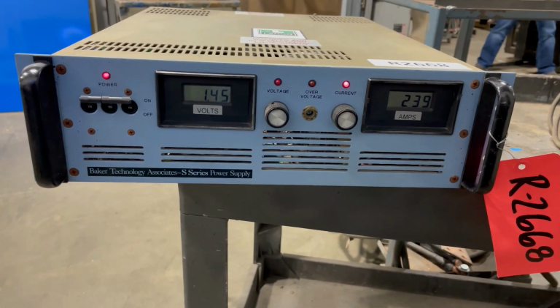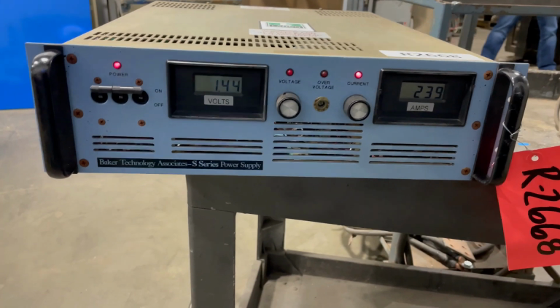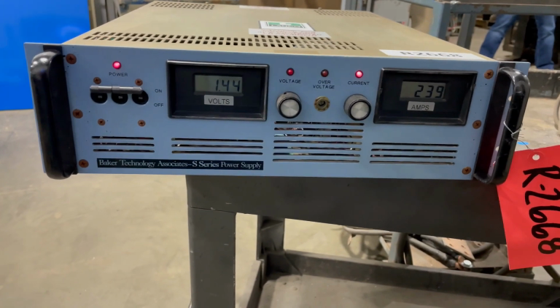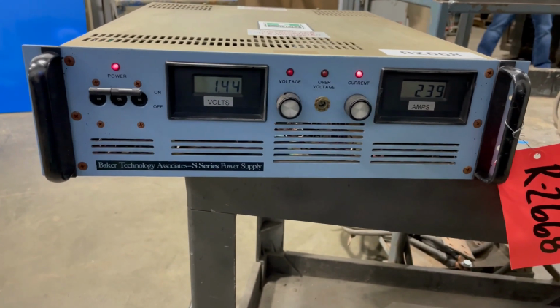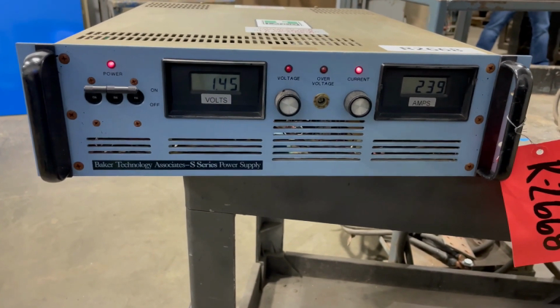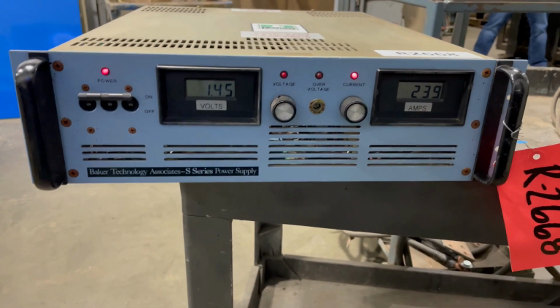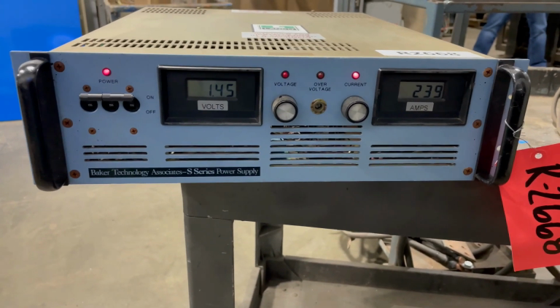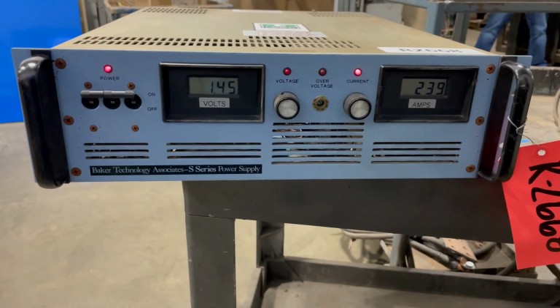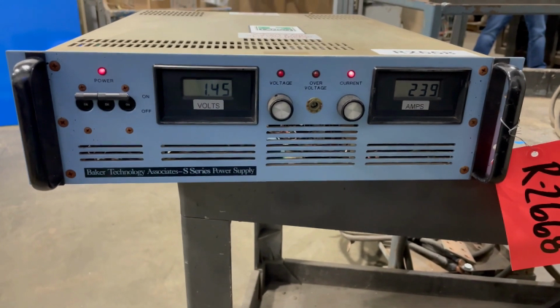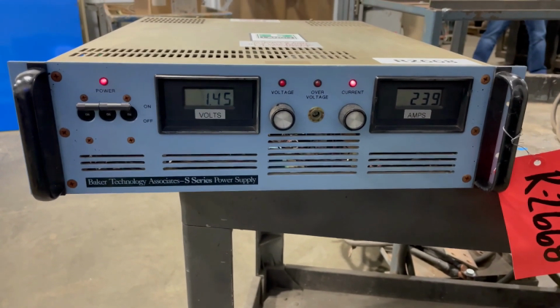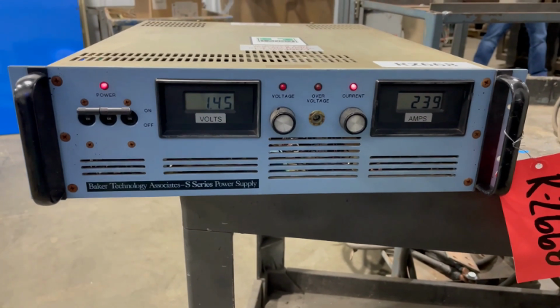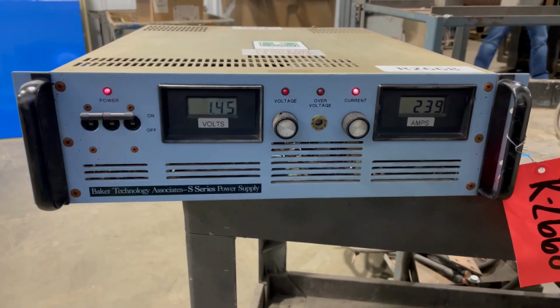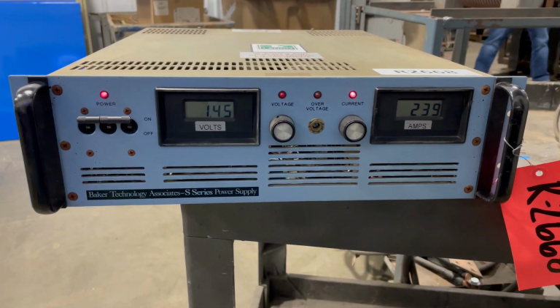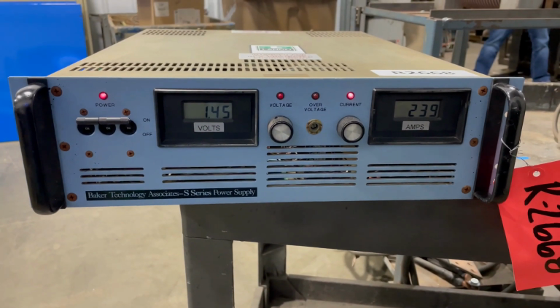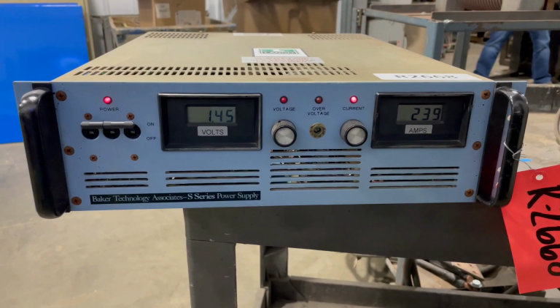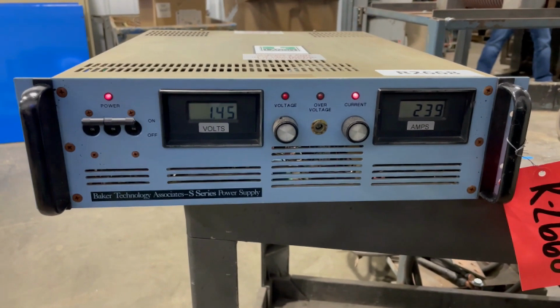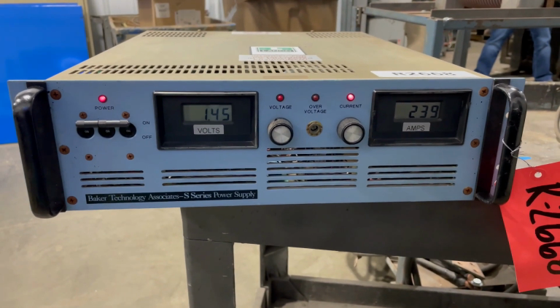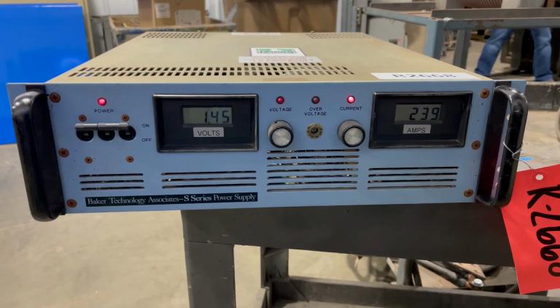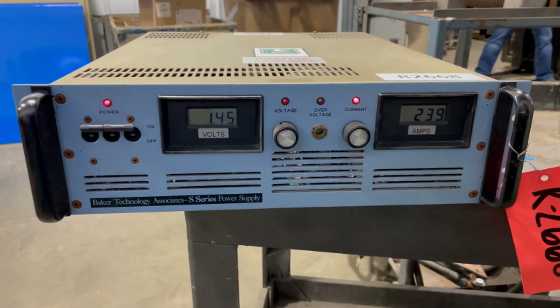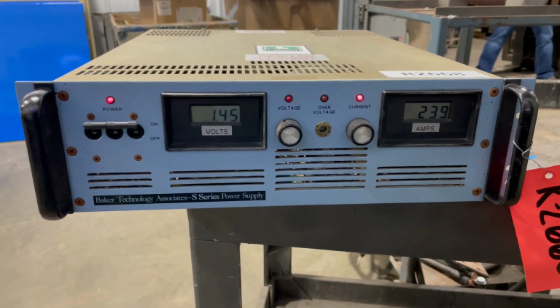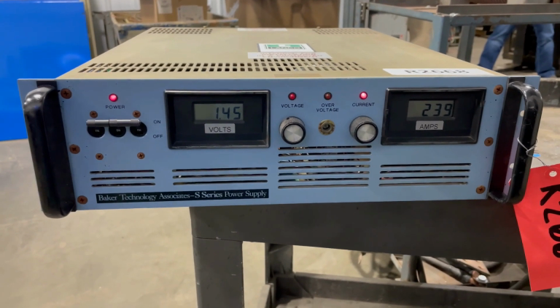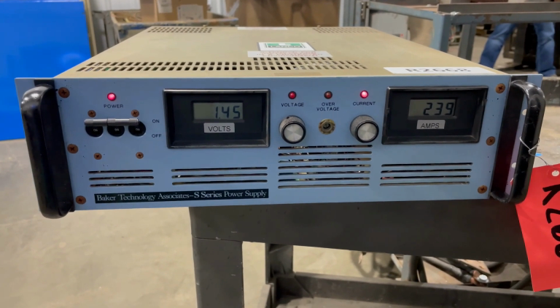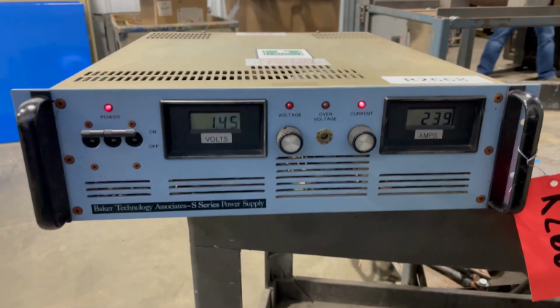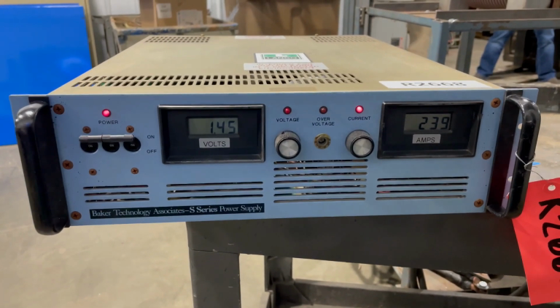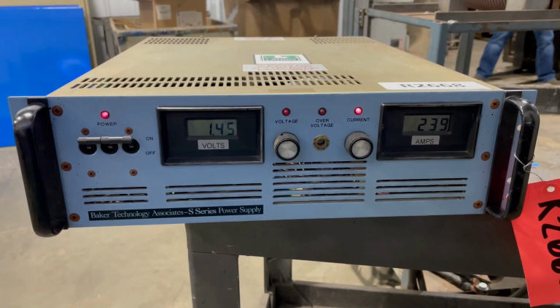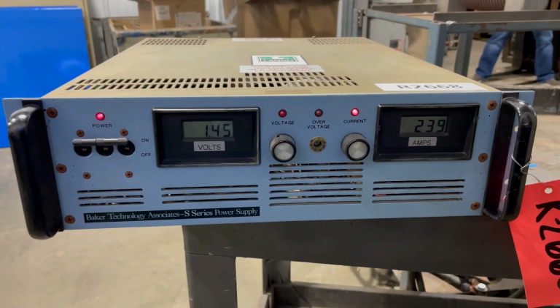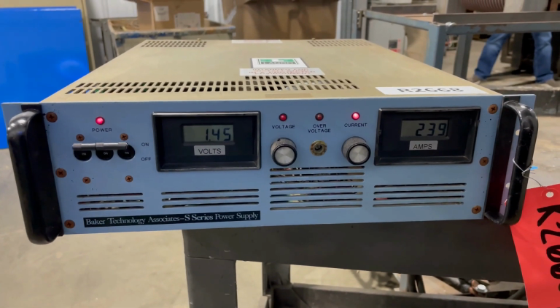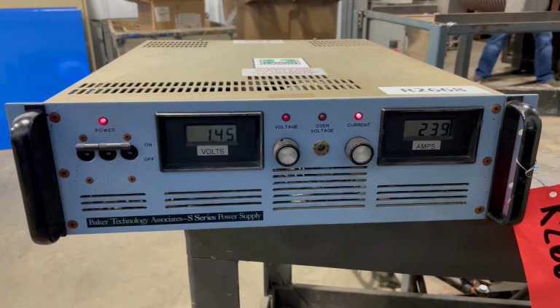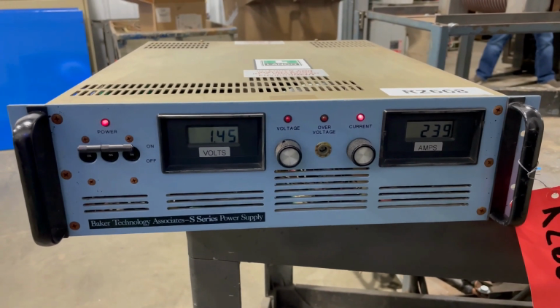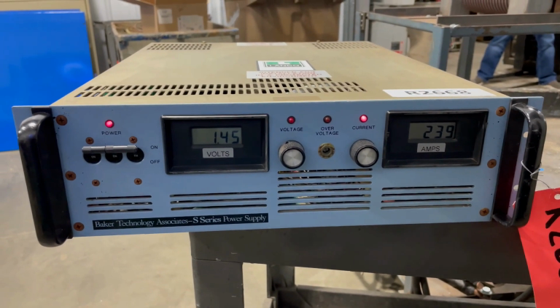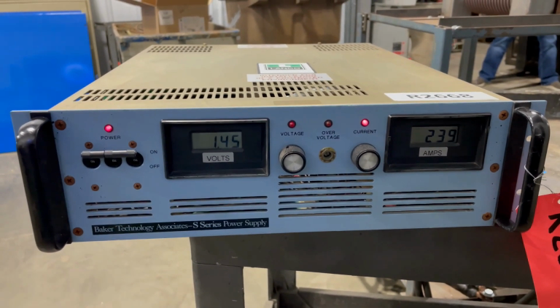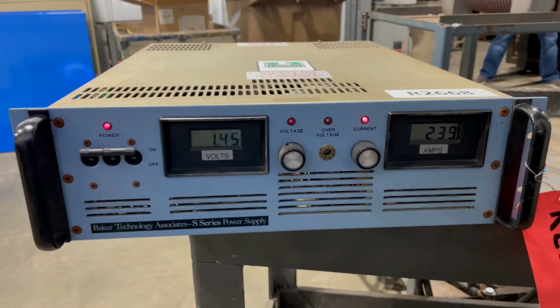If you're interested in this unit, give us a call at 616-887-8300 or visit us online at lanco-corp.com. Have a great day!